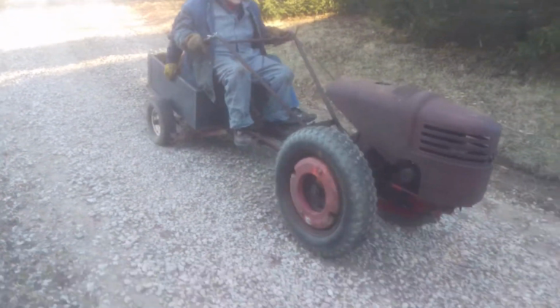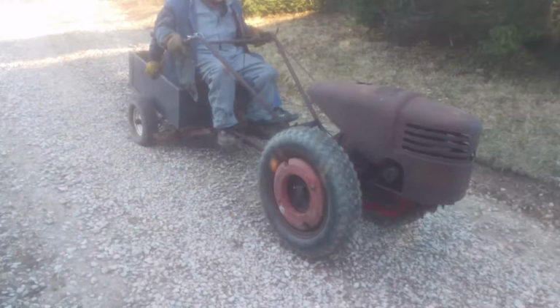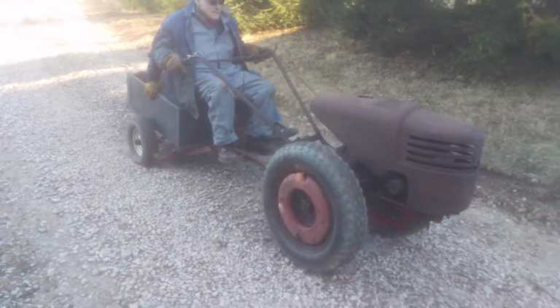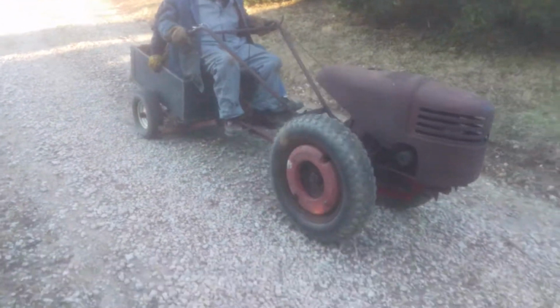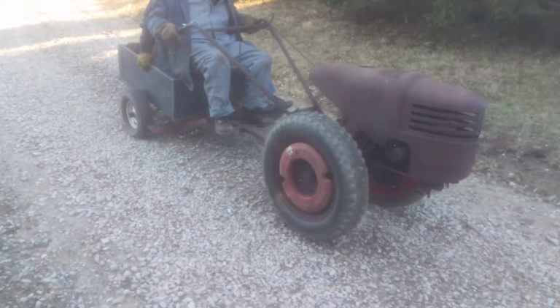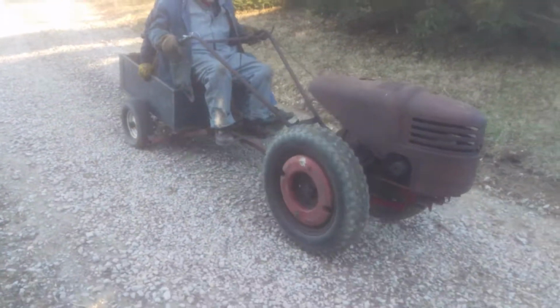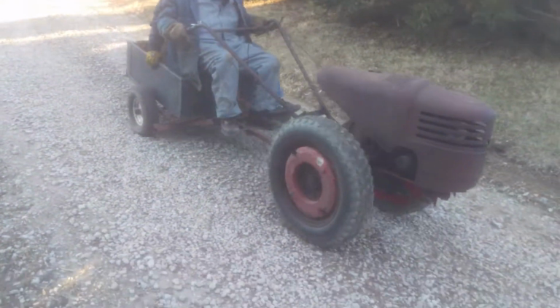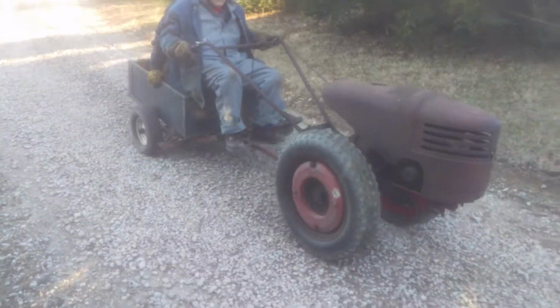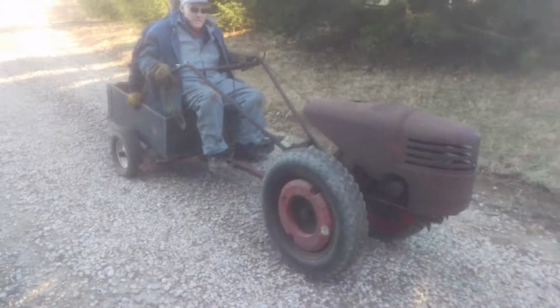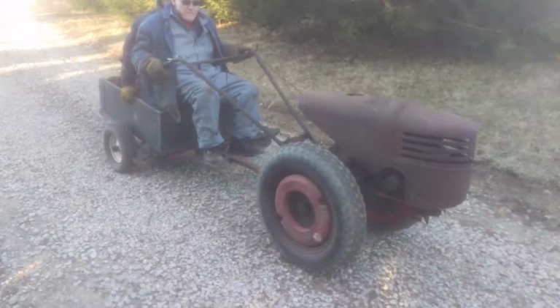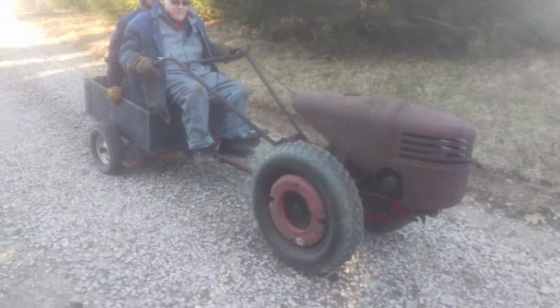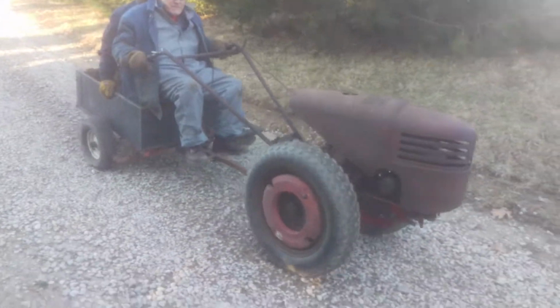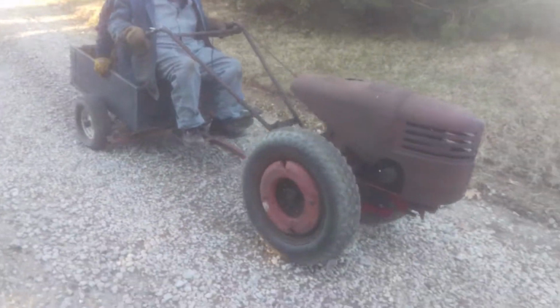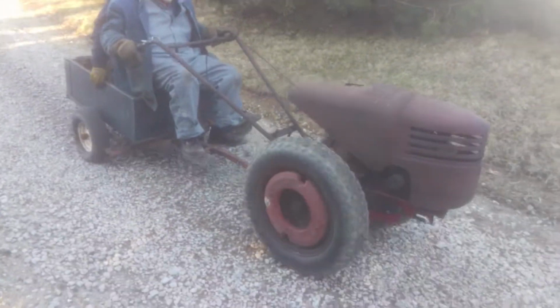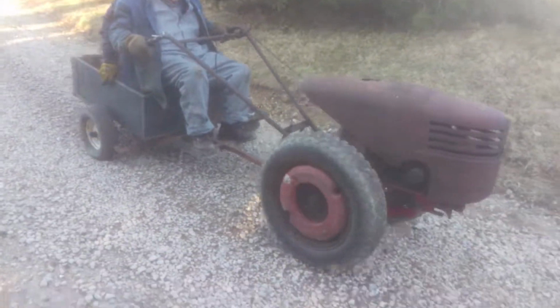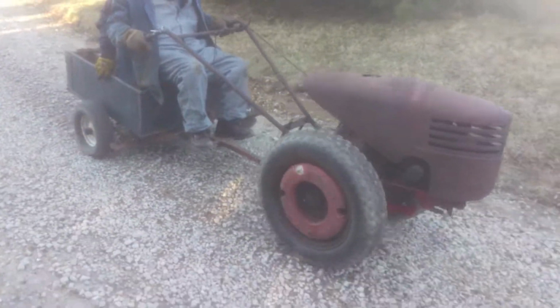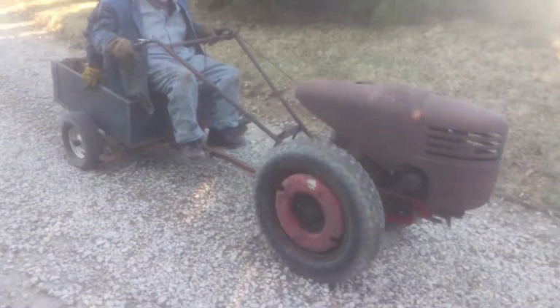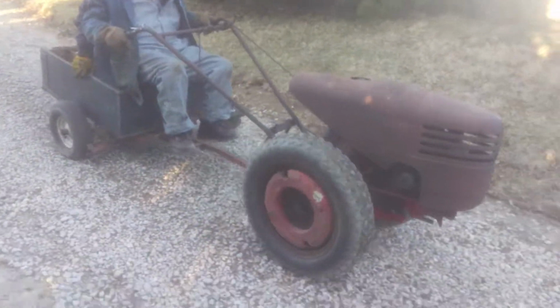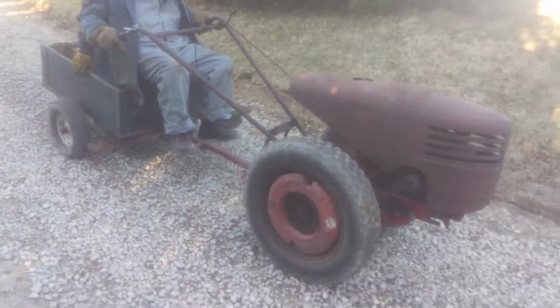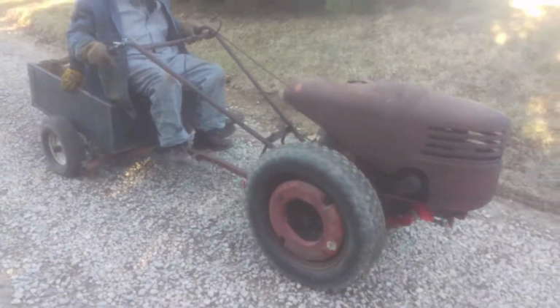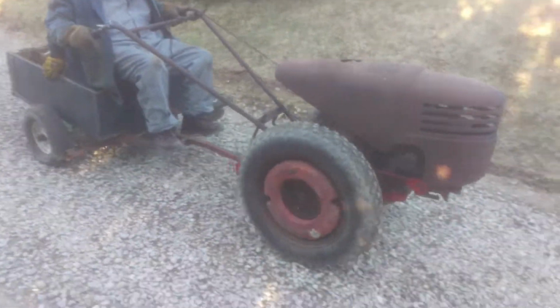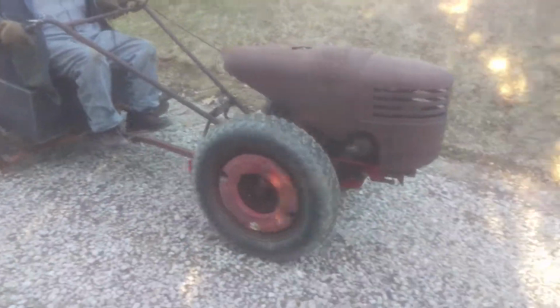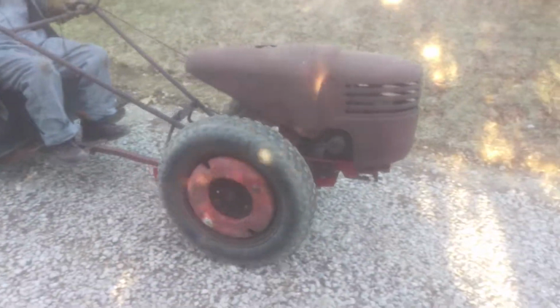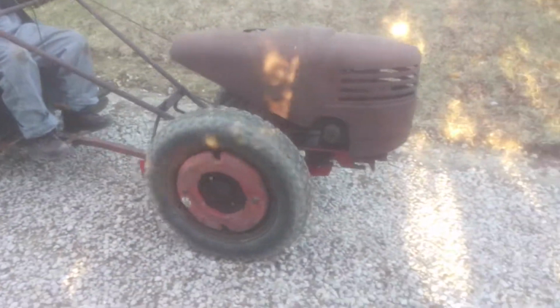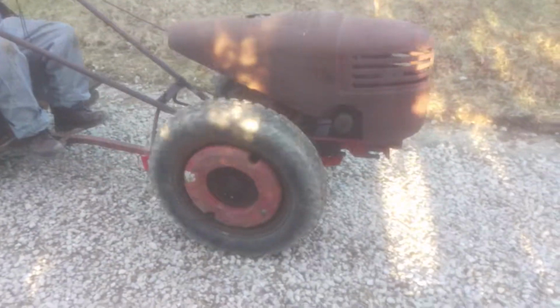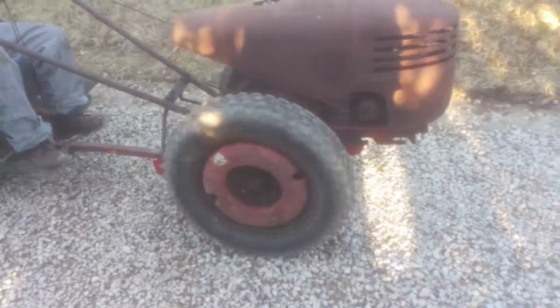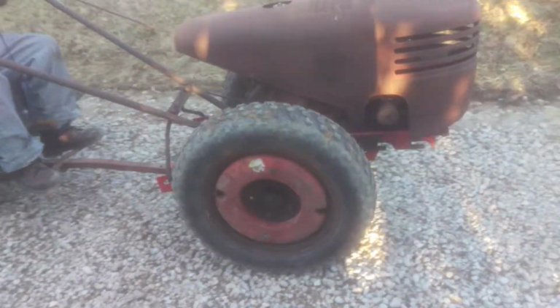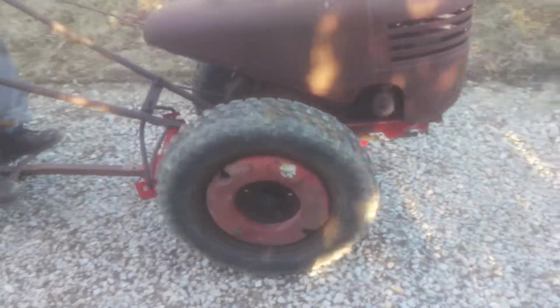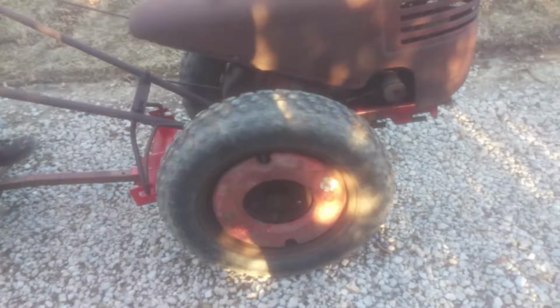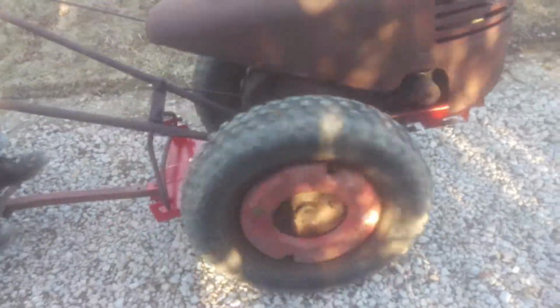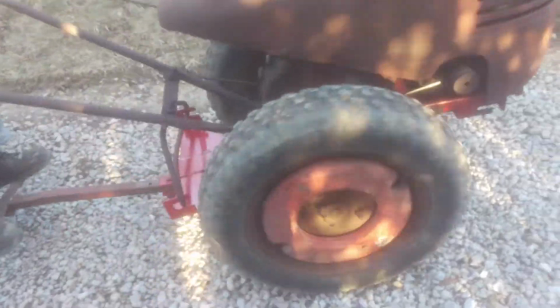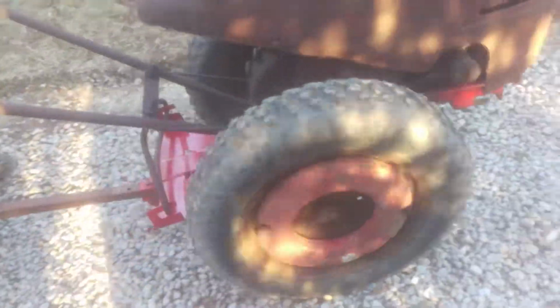David Bradley, the wagon. Got a big load of gravel, about 400 pounds or so. The new hitch I made.